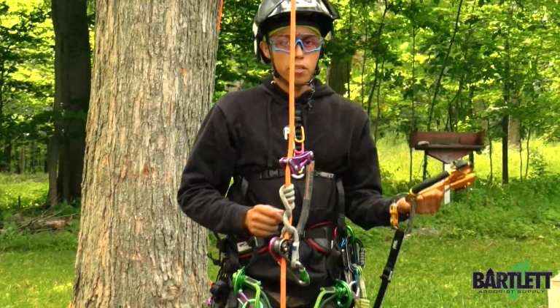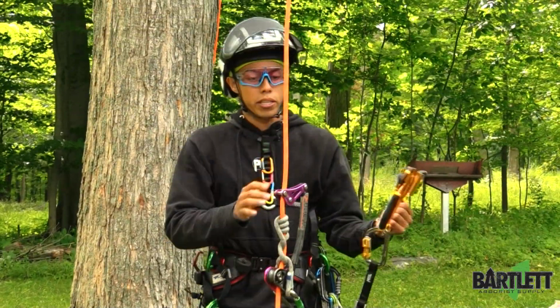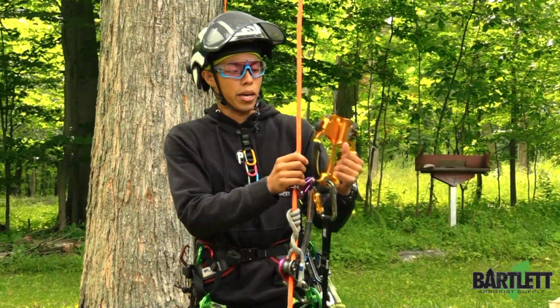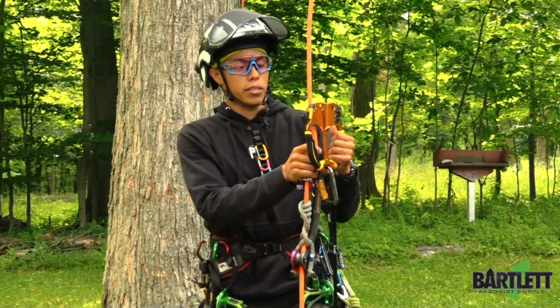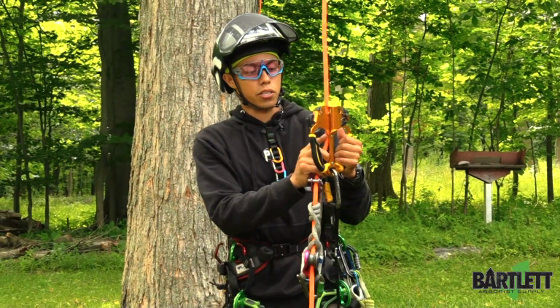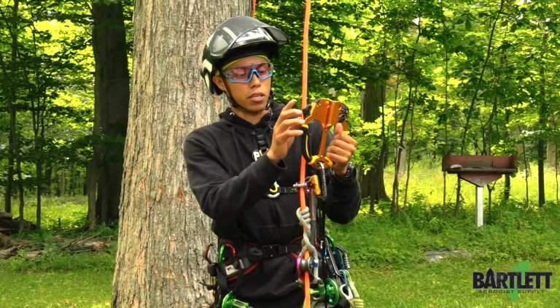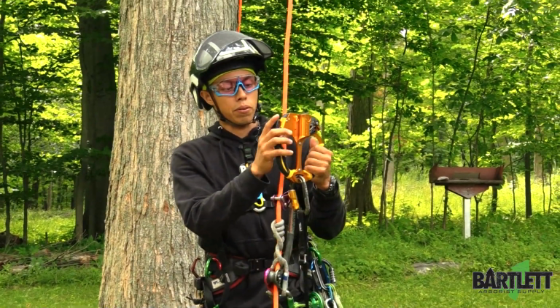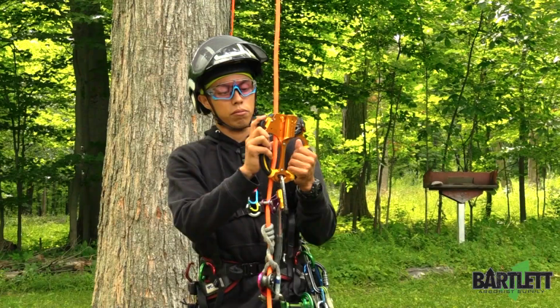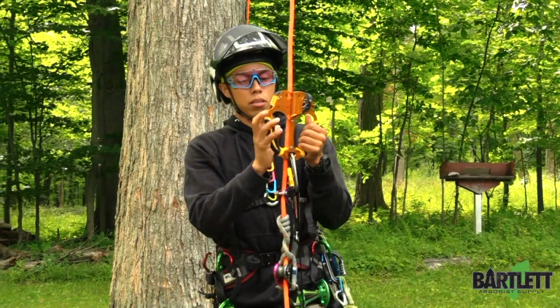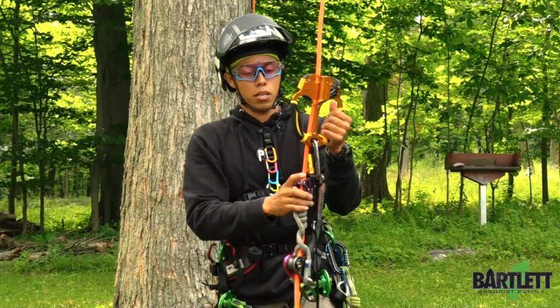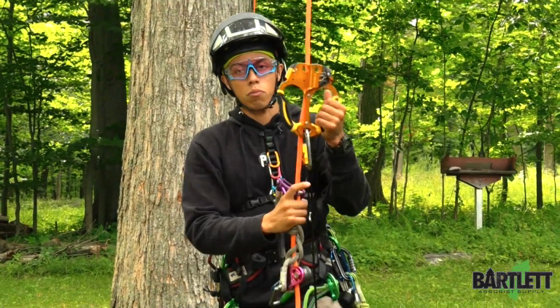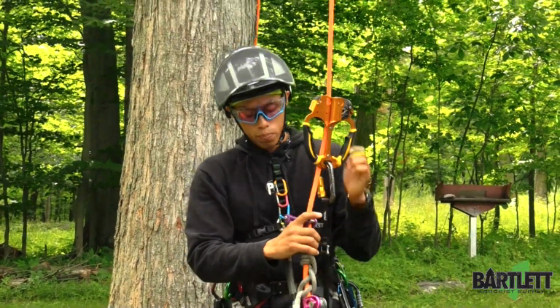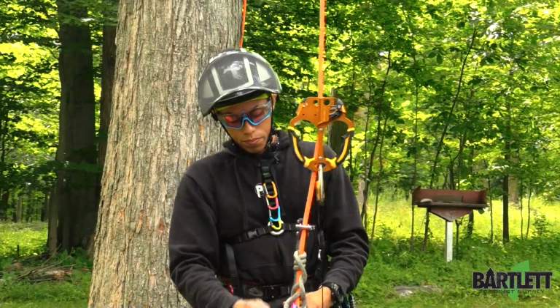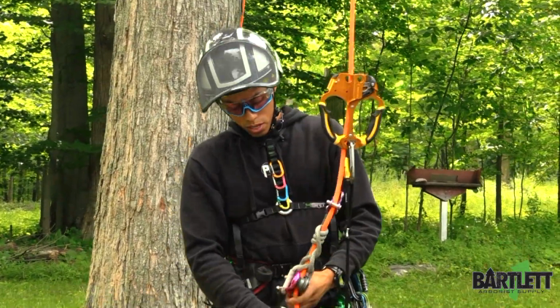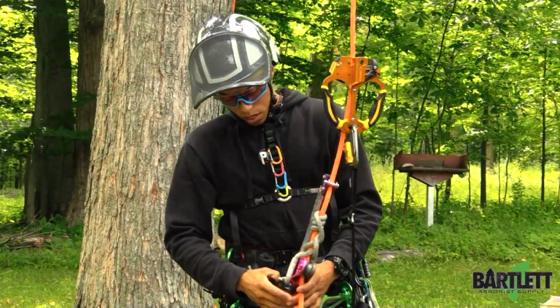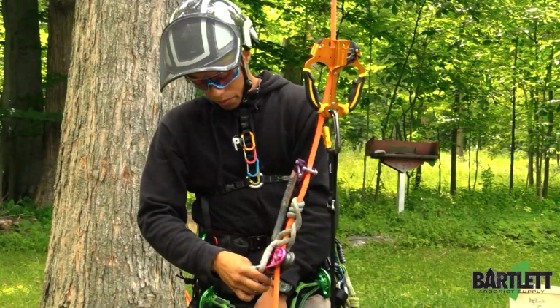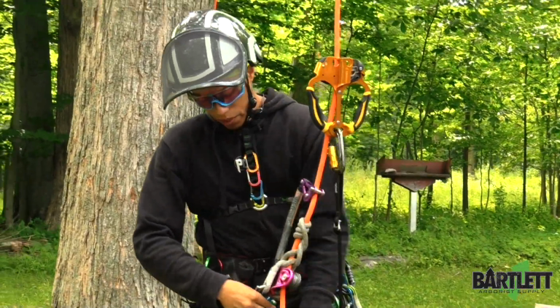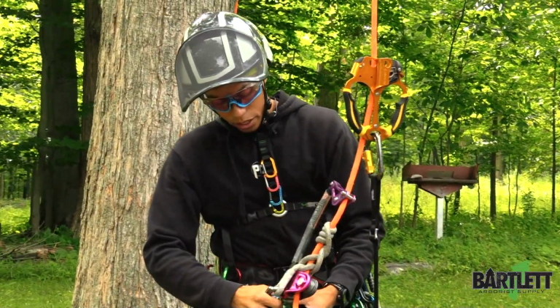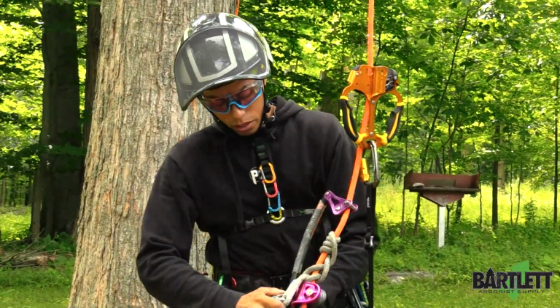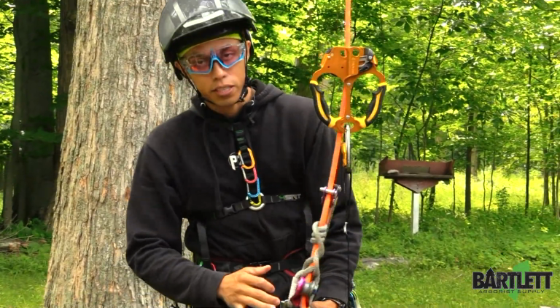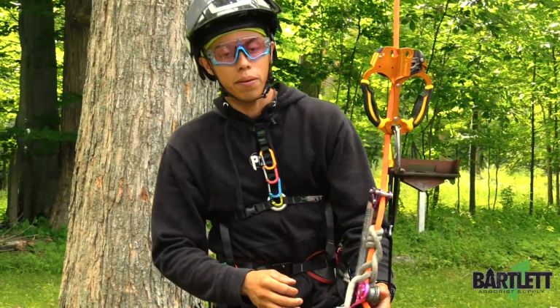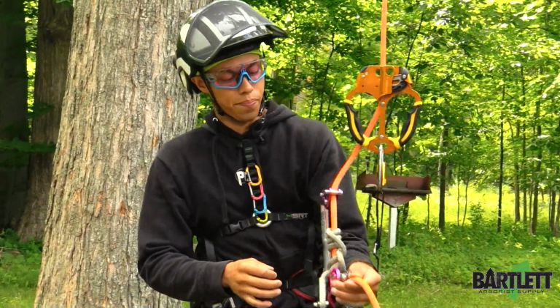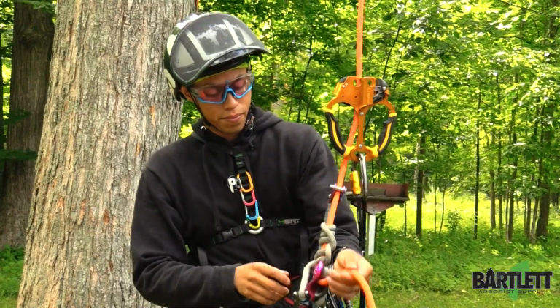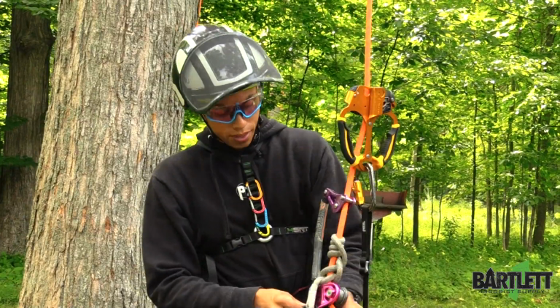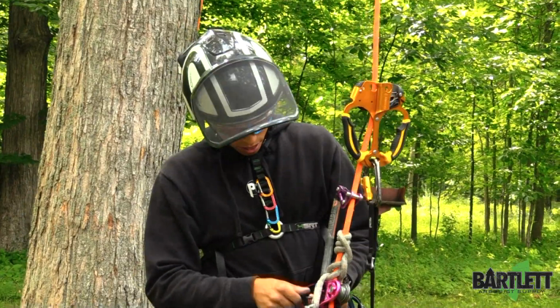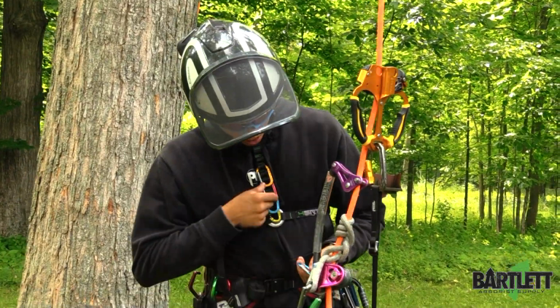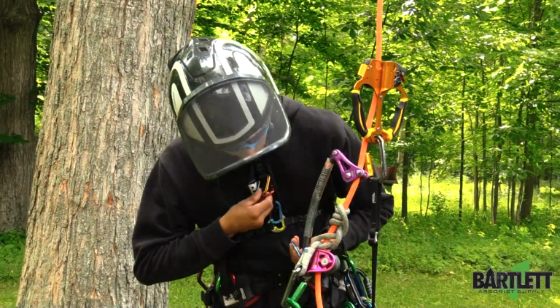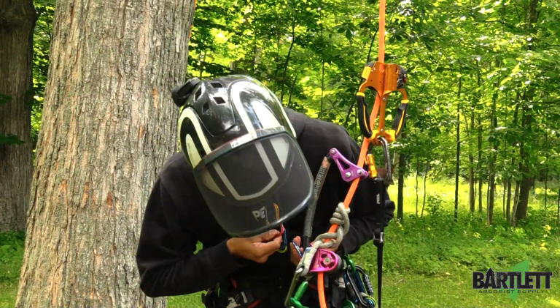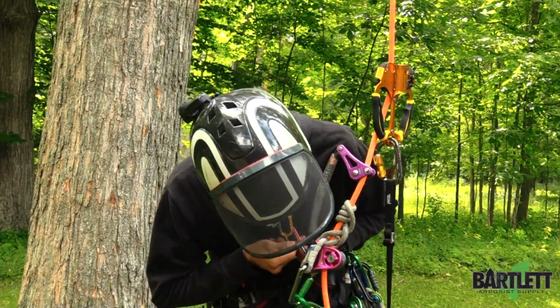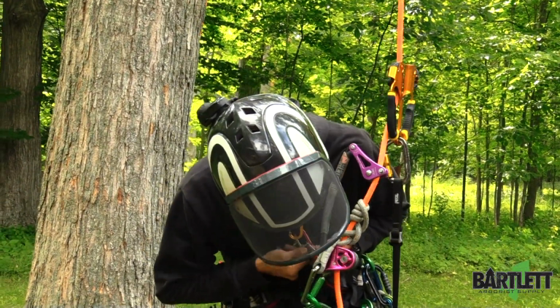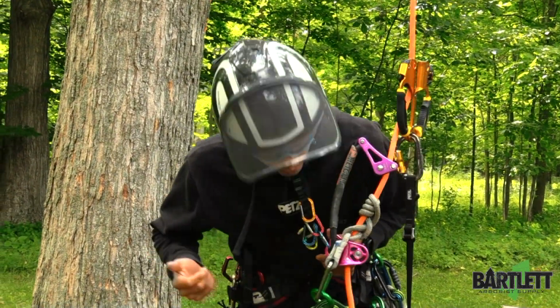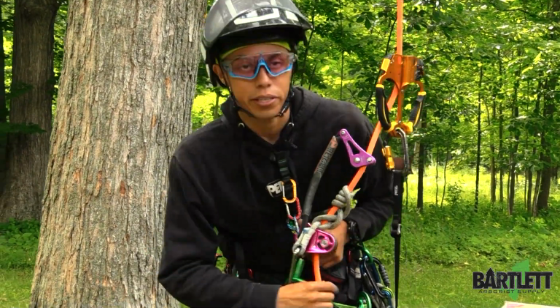My double hand is just going to clip above the rope. I'm going to make sure my system is hooked on to me, and we're going to clip that in right there.